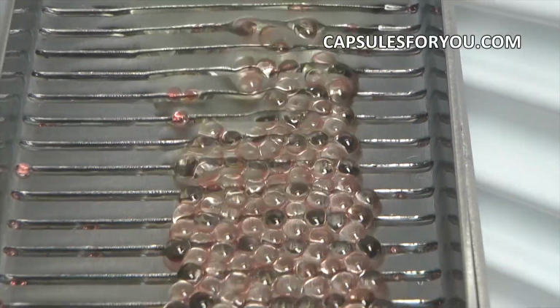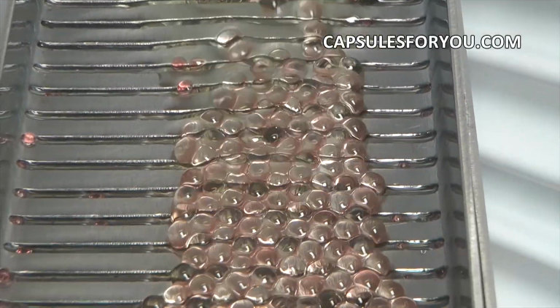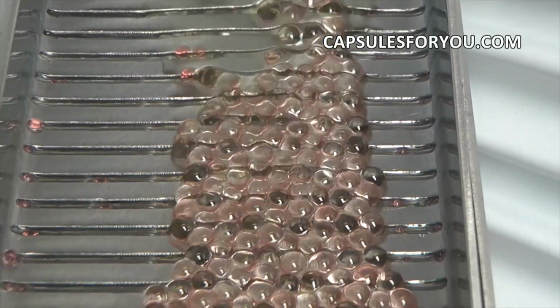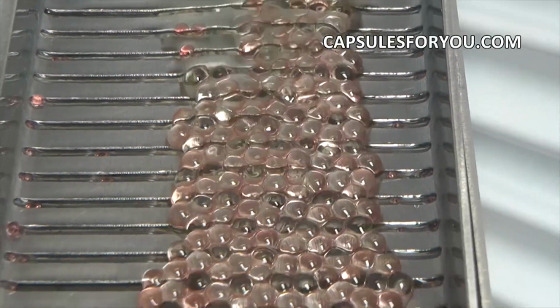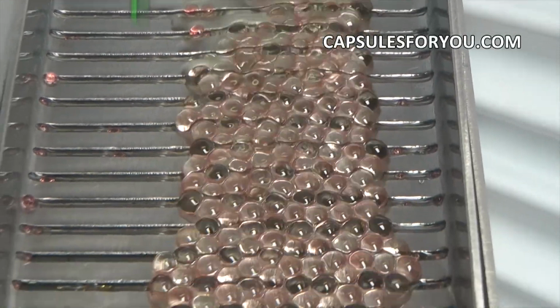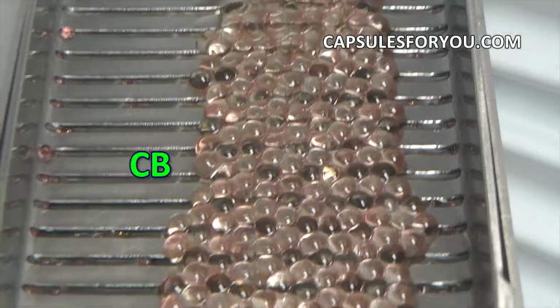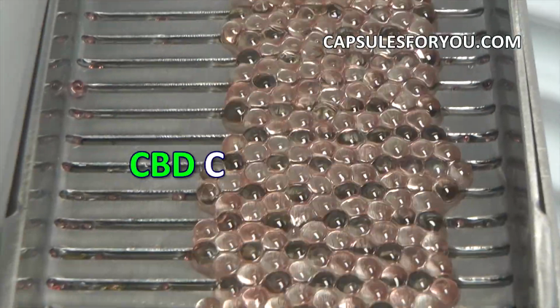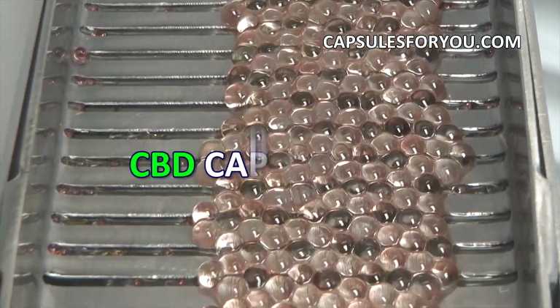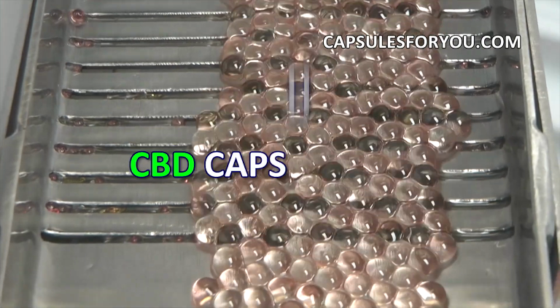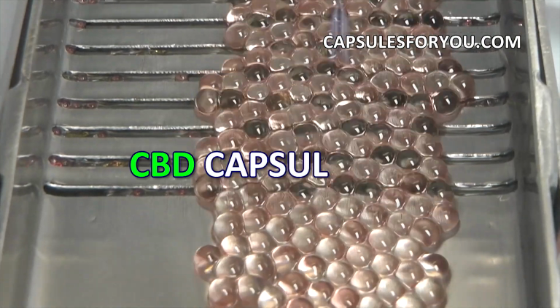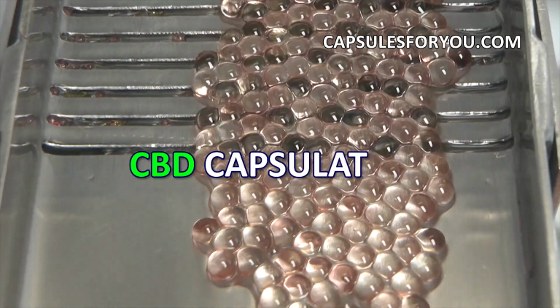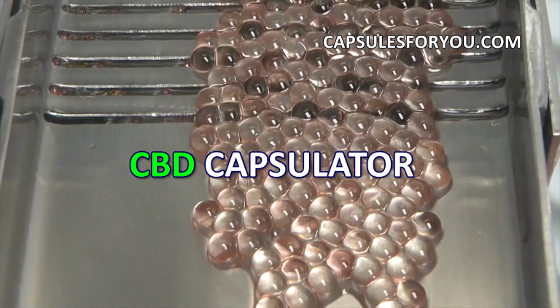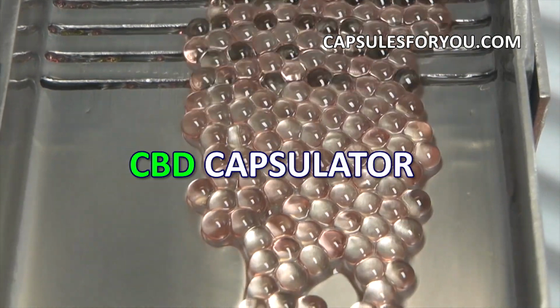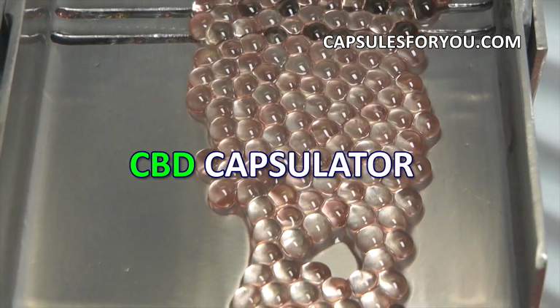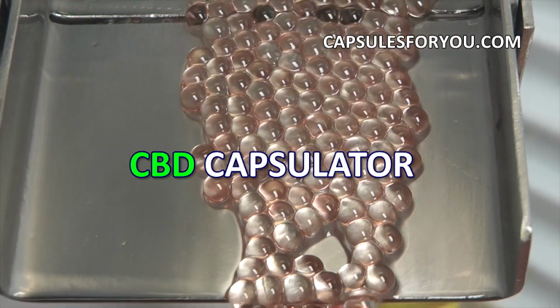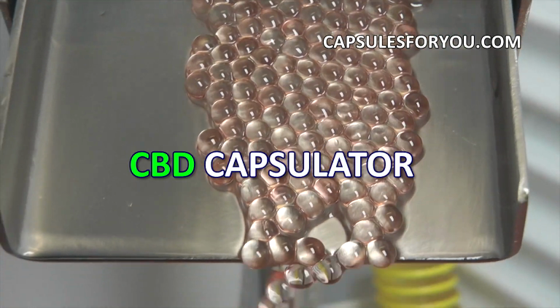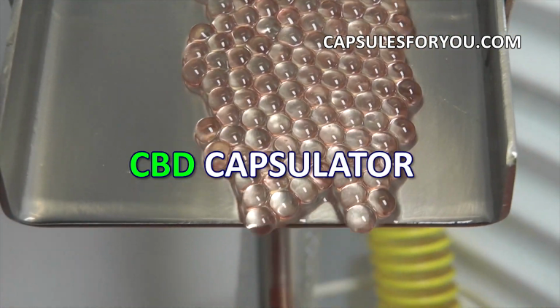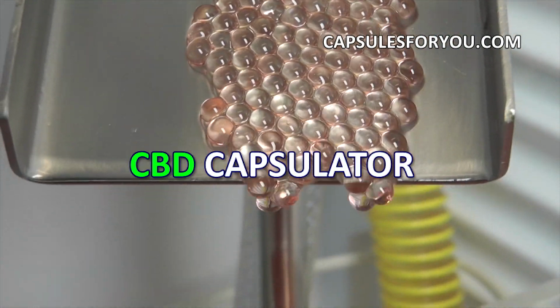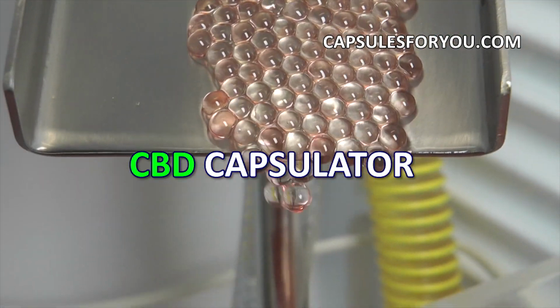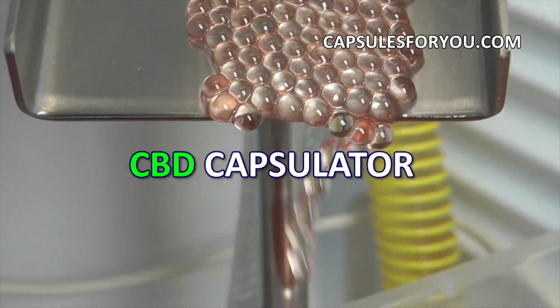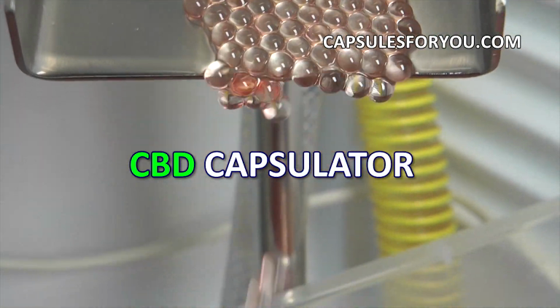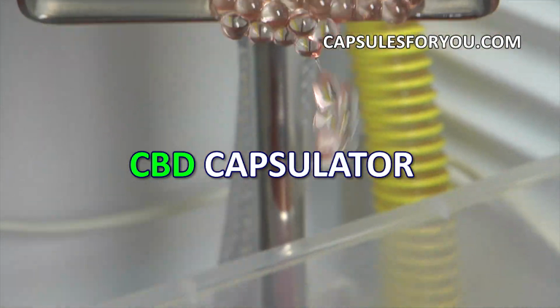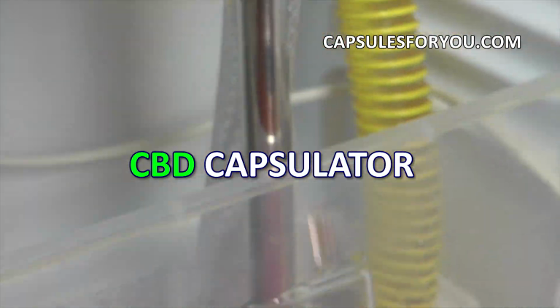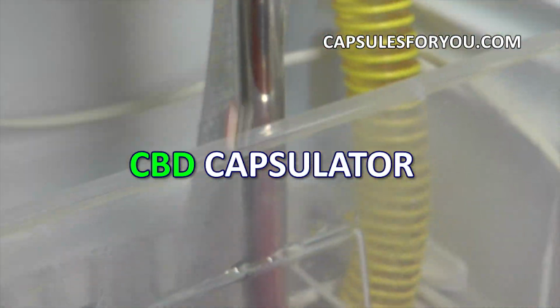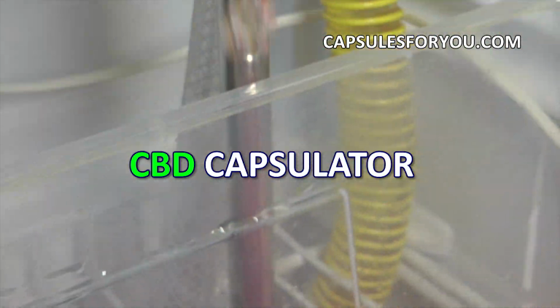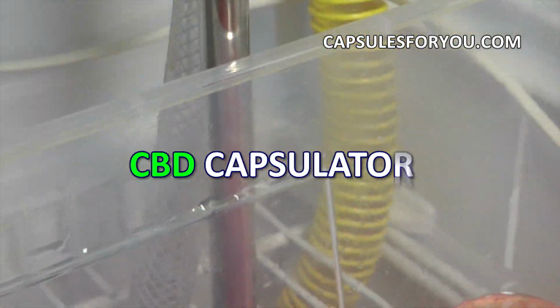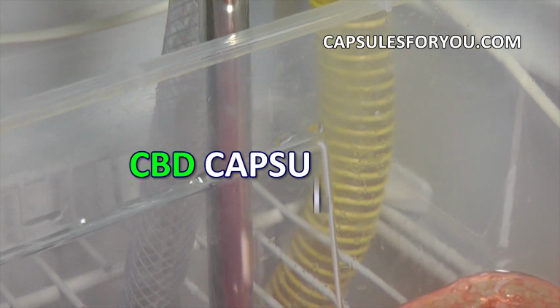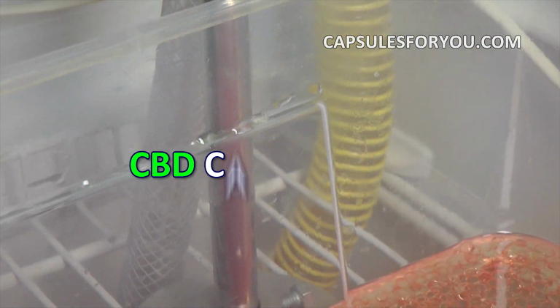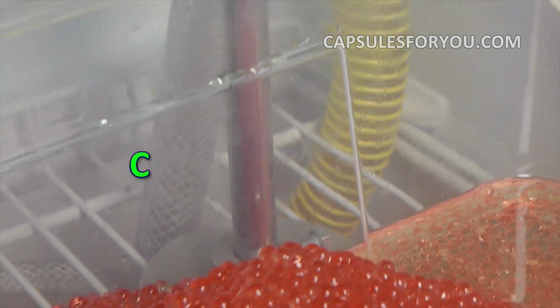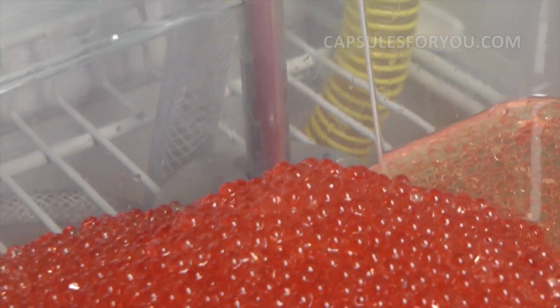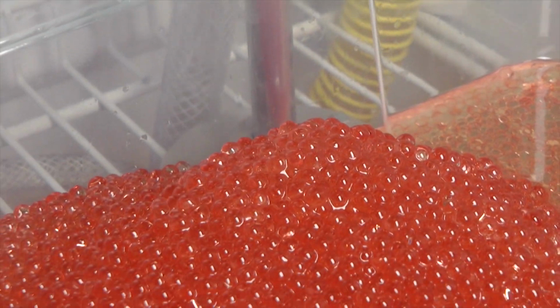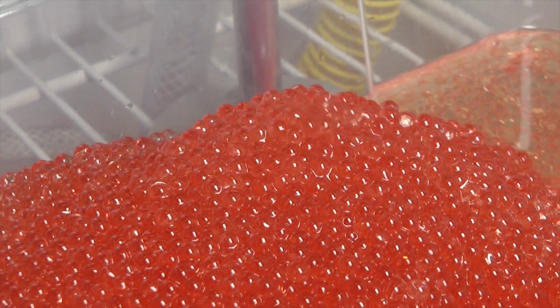The gelatinous shell can be painted in any color. To start up business, you need to have the desire to produce capsules and small premises.